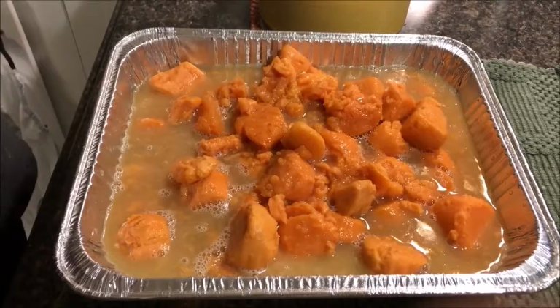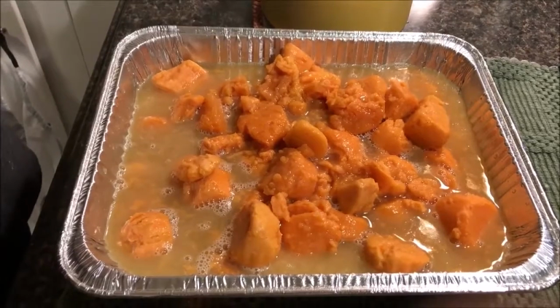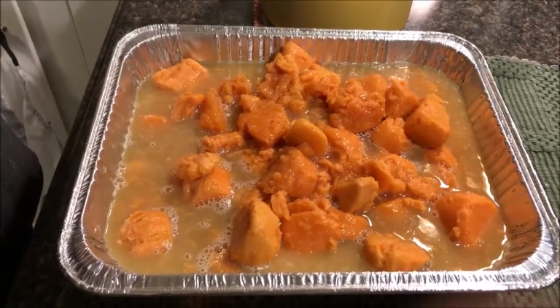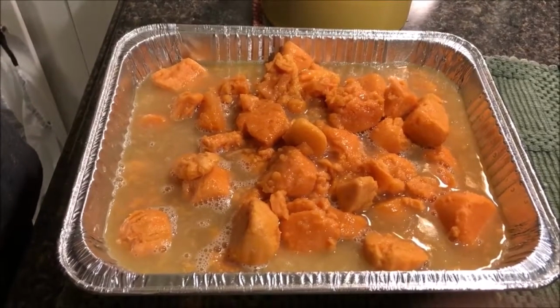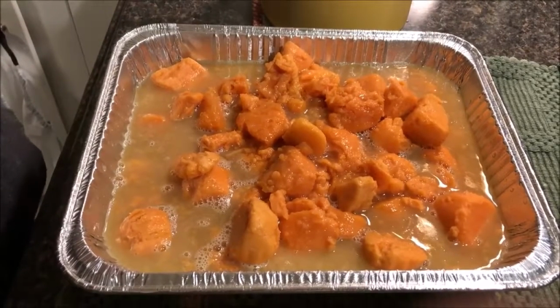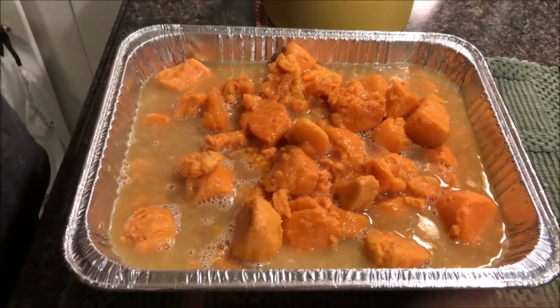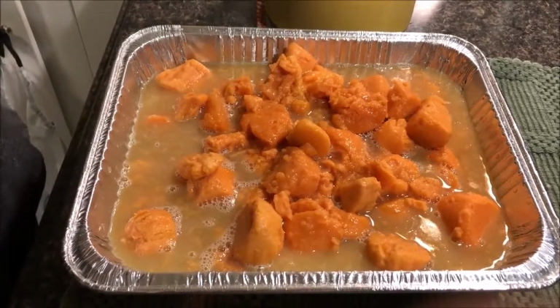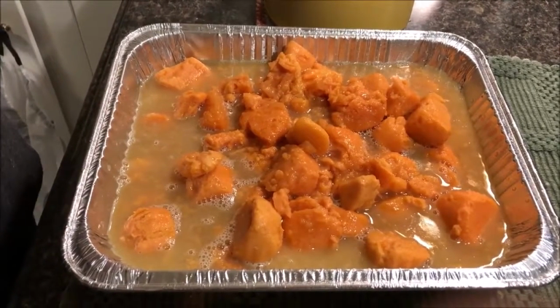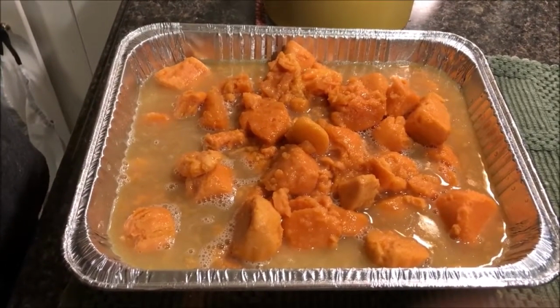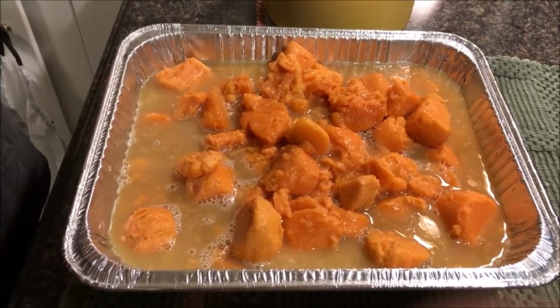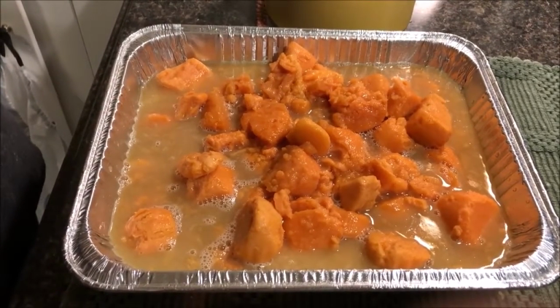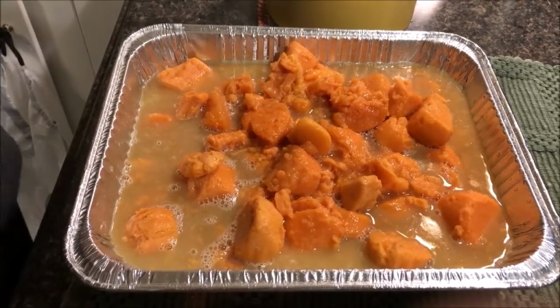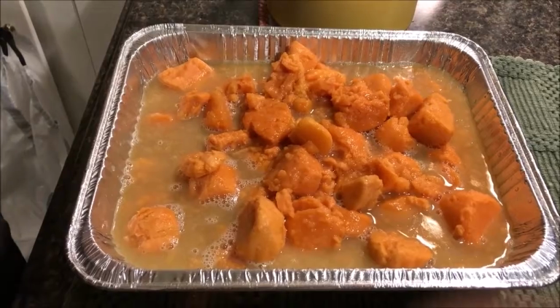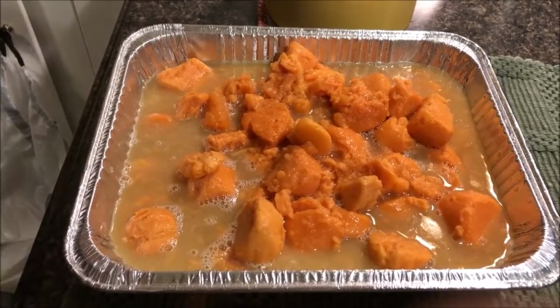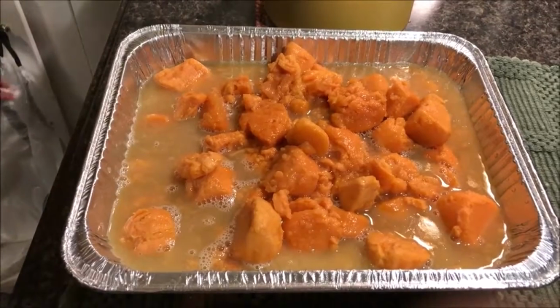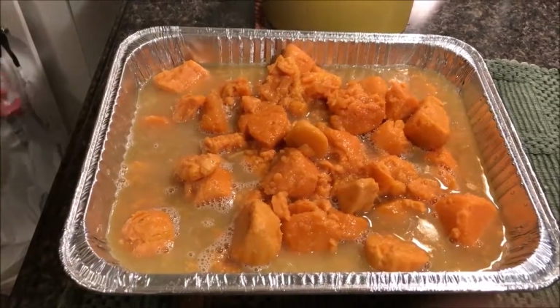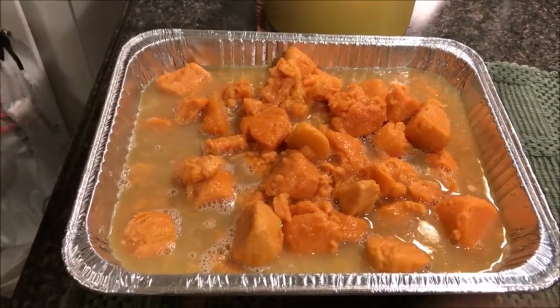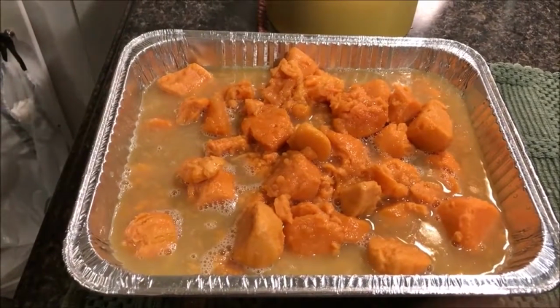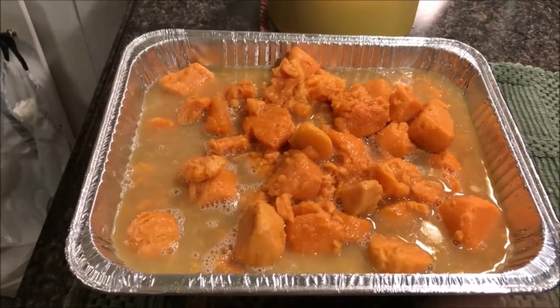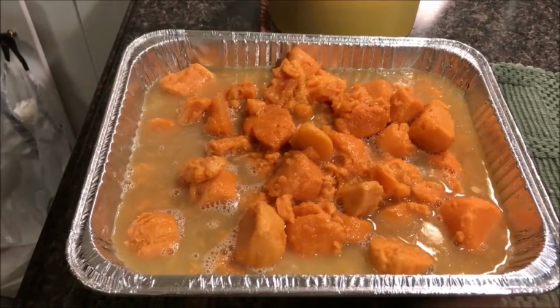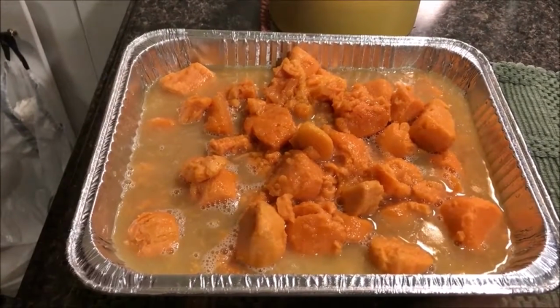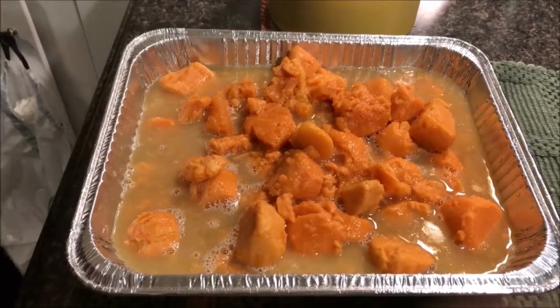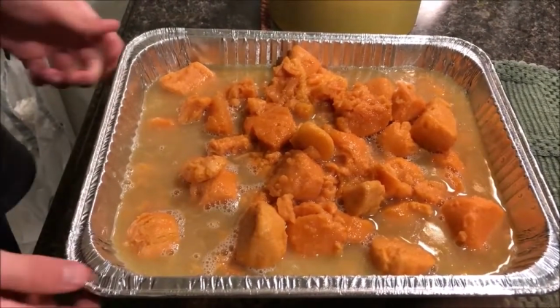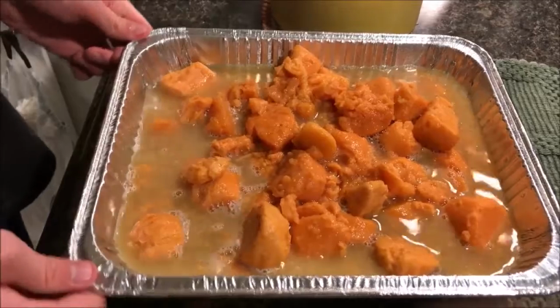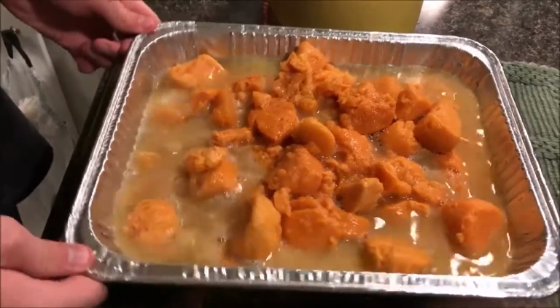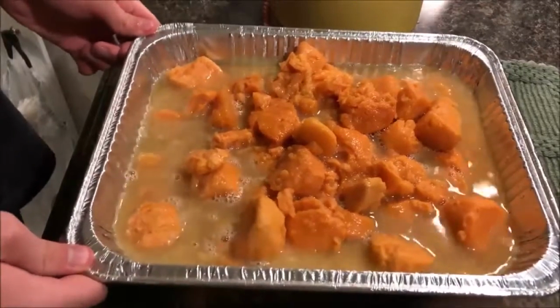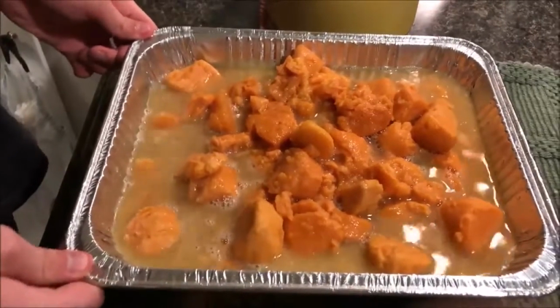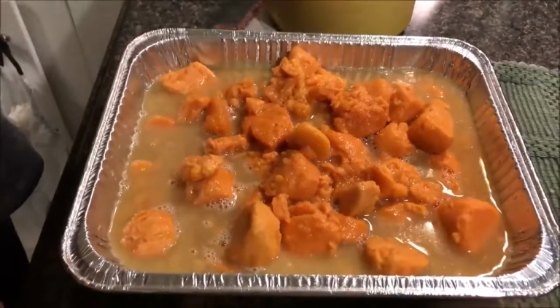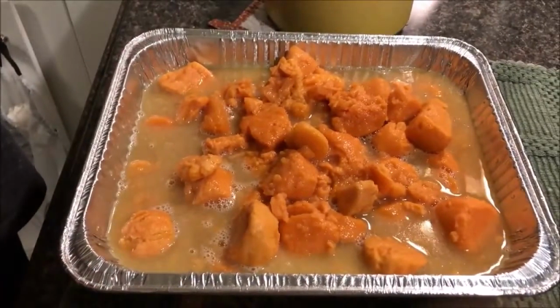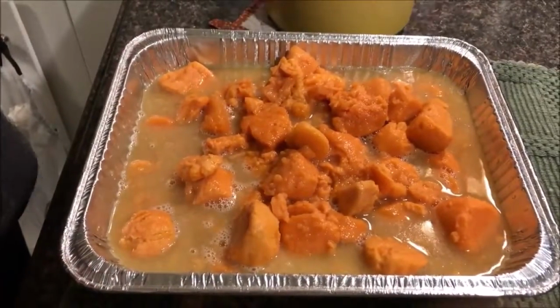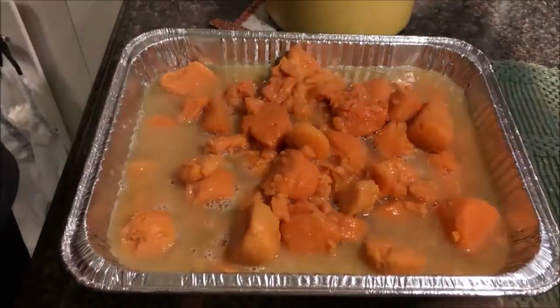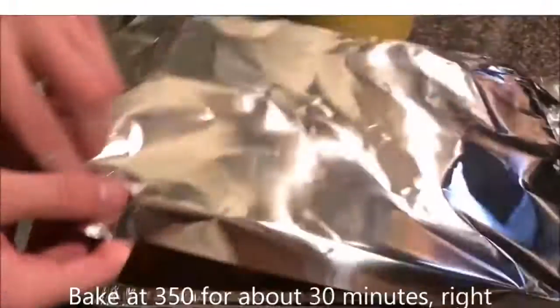It would be good though — if we had another few cans of sweet potatoes we could double our recipe. But that's the way it goes. We're going to cover that and put it in the fridge until later.